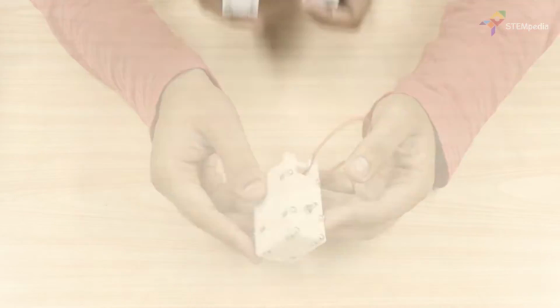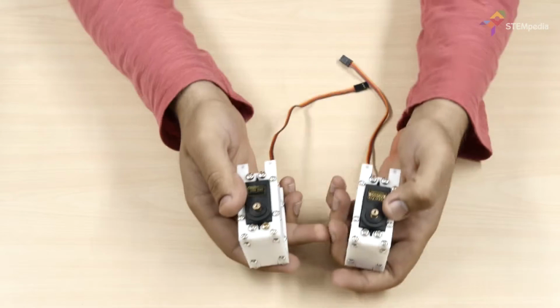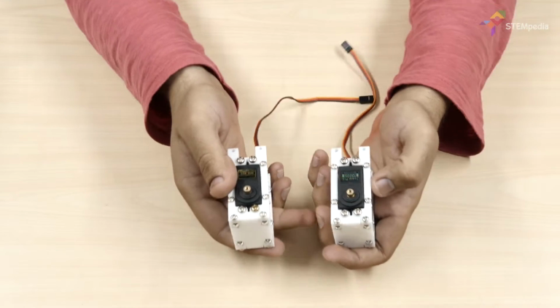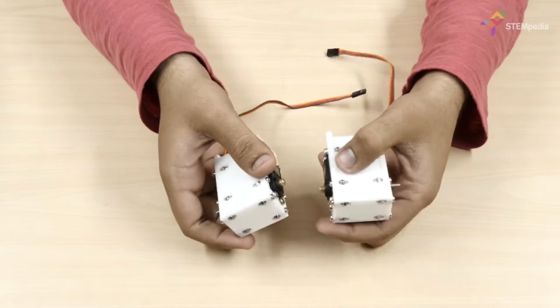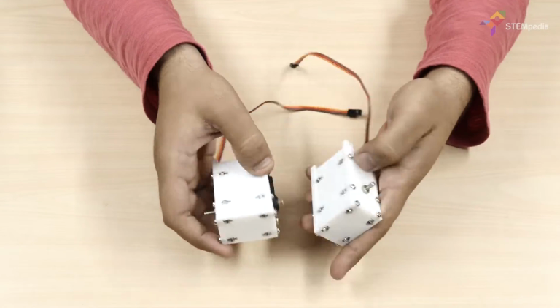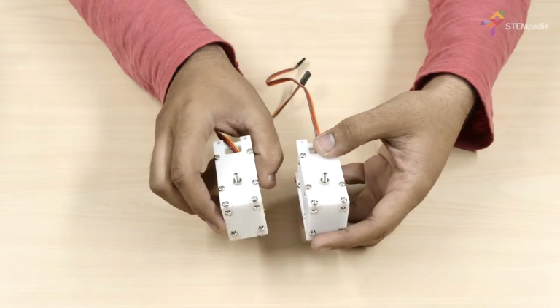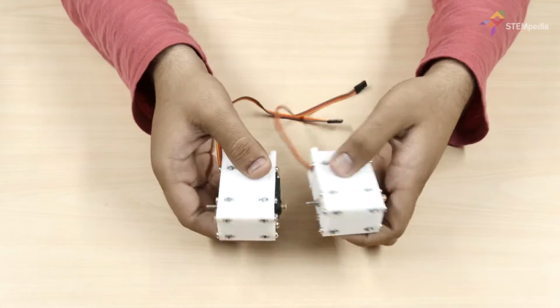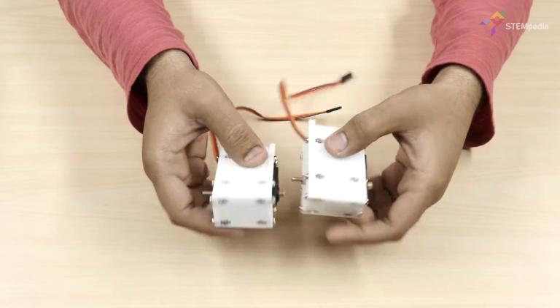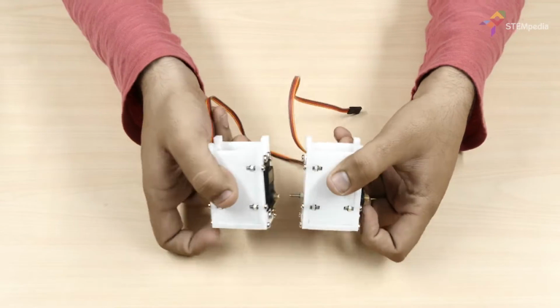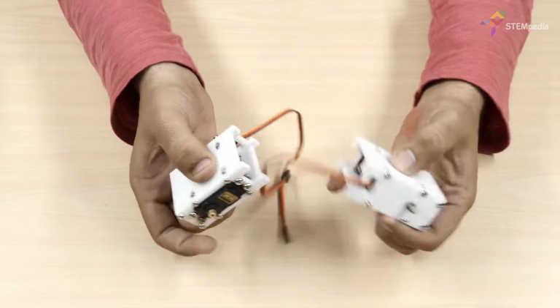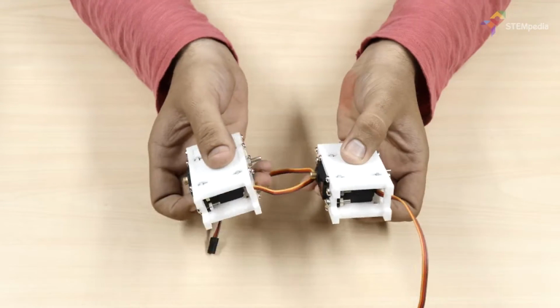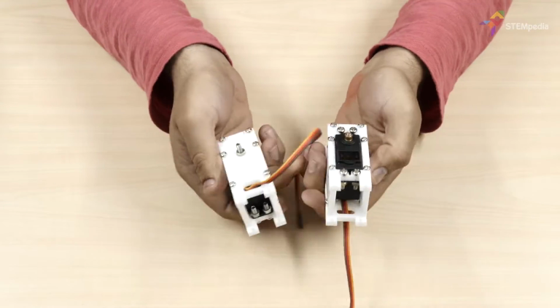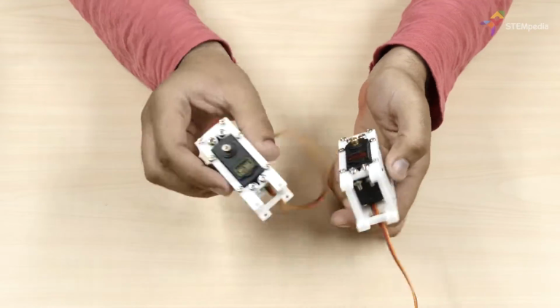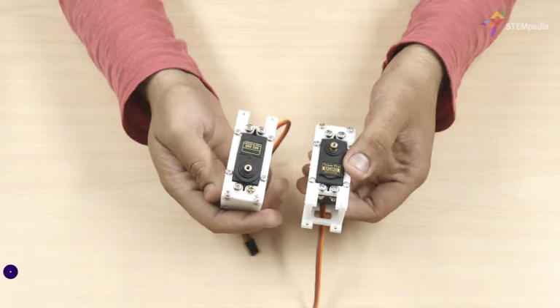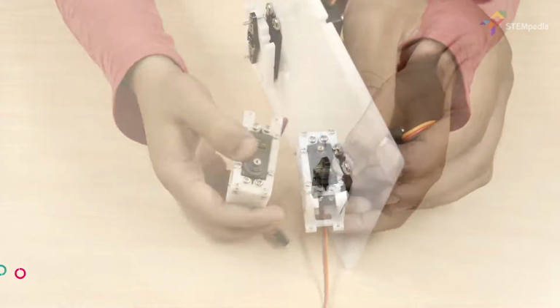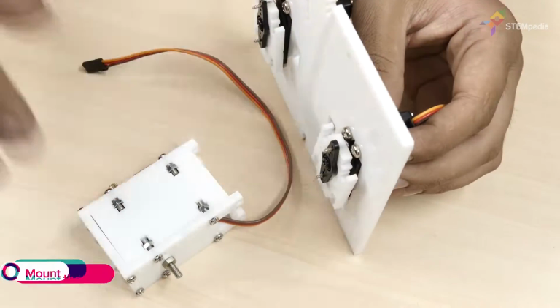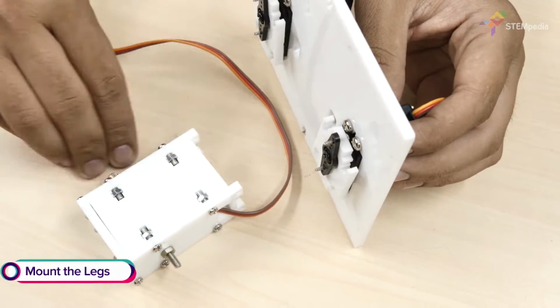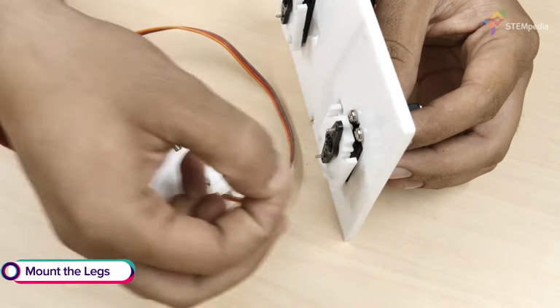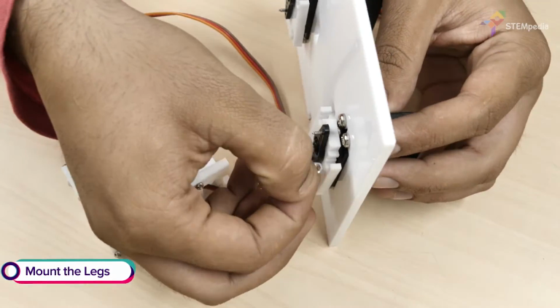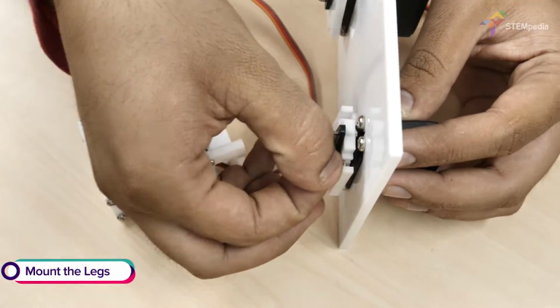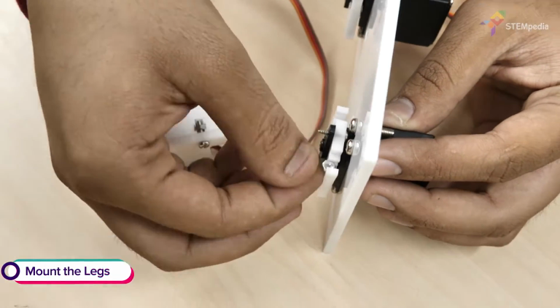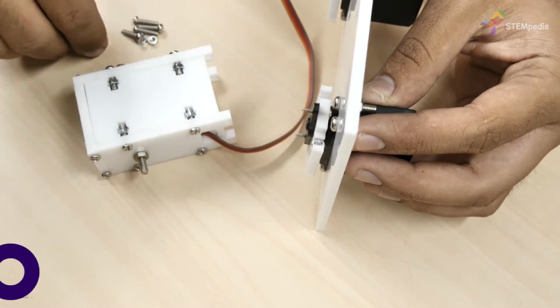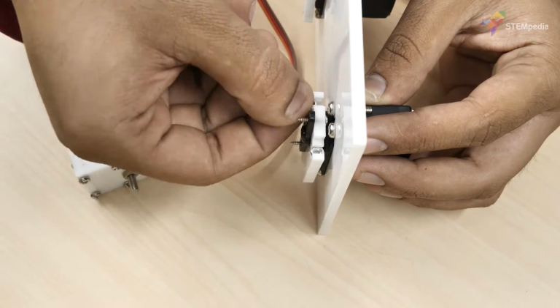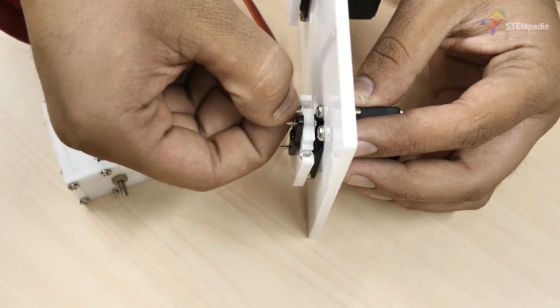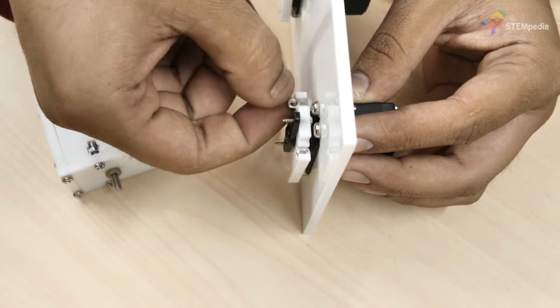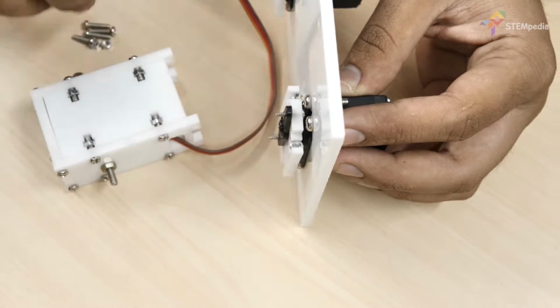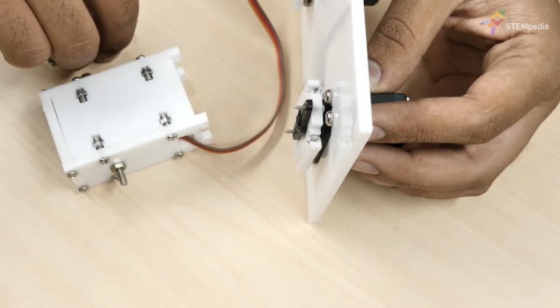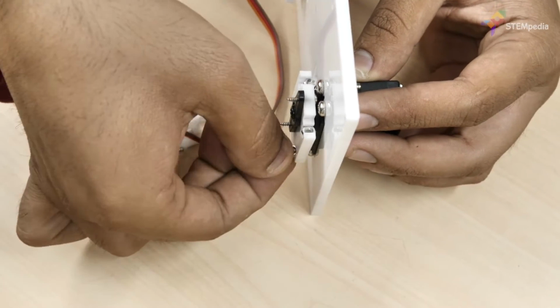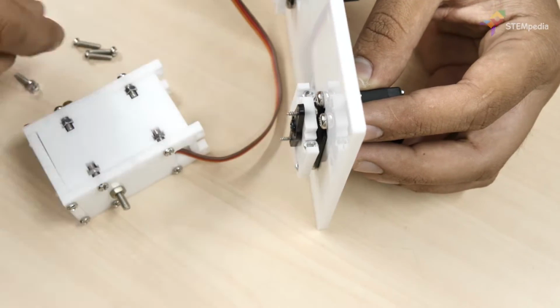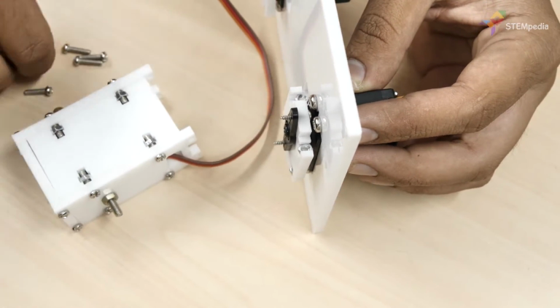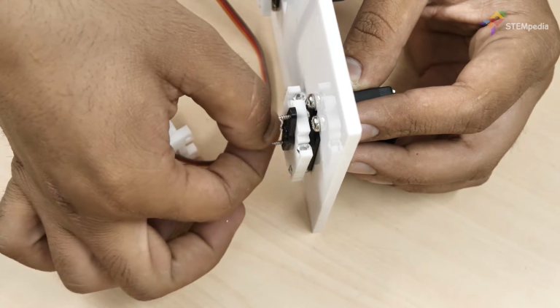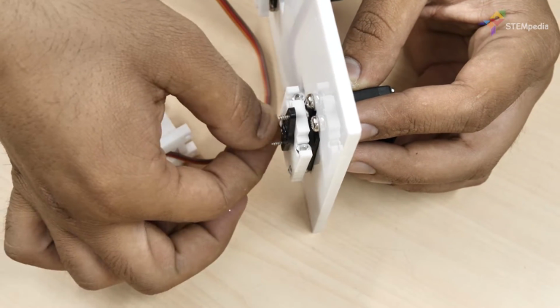Repeat the same process for the other side too. Once the leg sub-assemblies are ready, fix them to the leg servo horn plate by attaching the servo horn to the servo head using servo bolts.